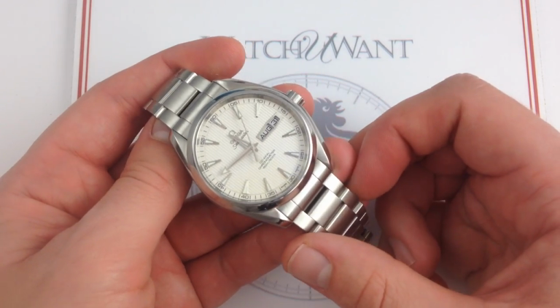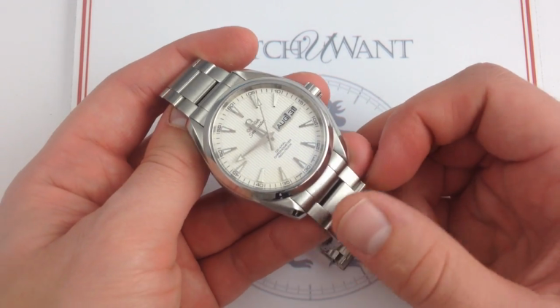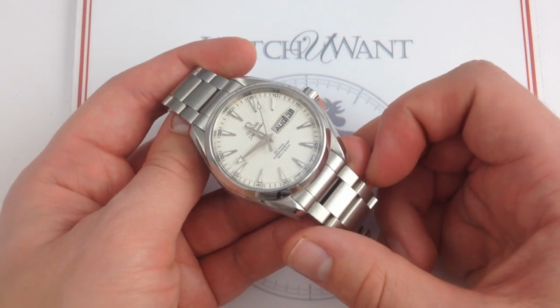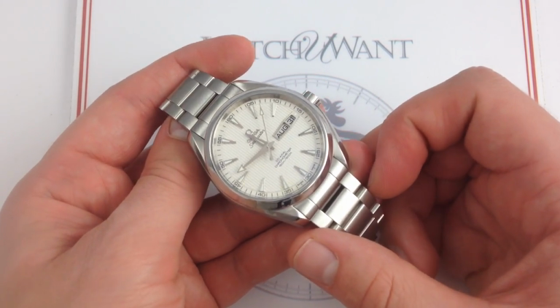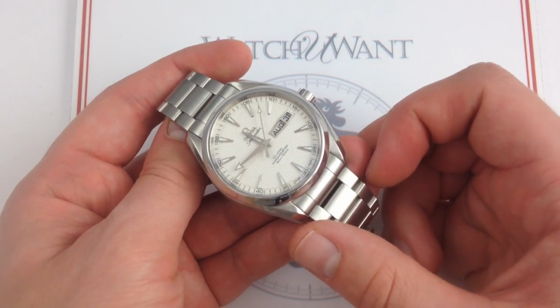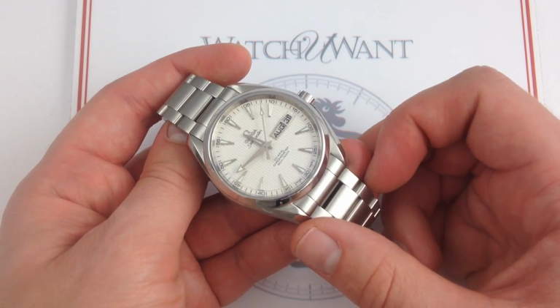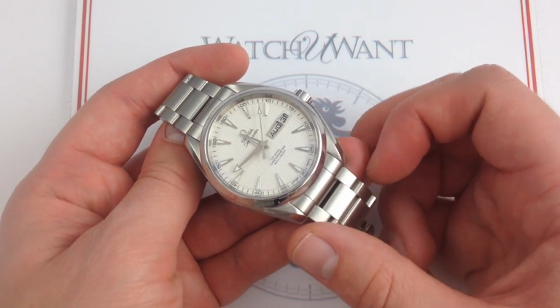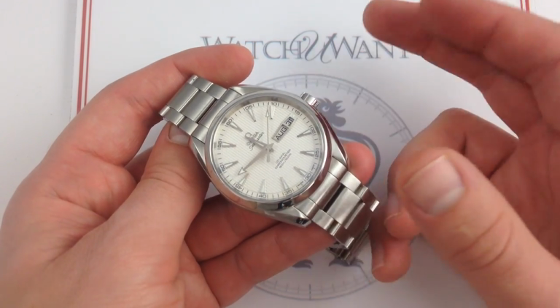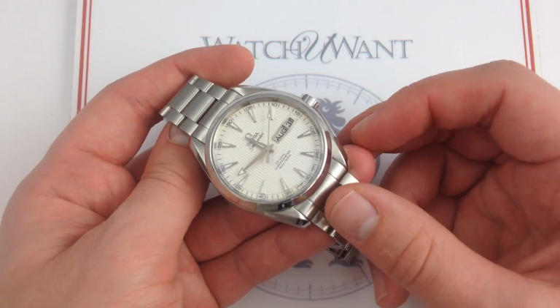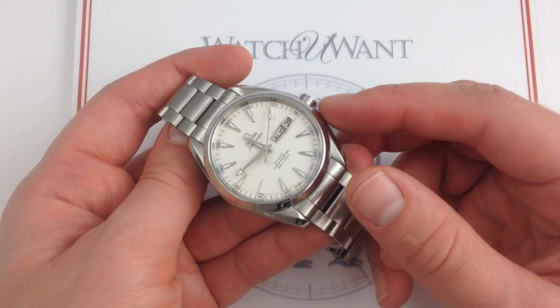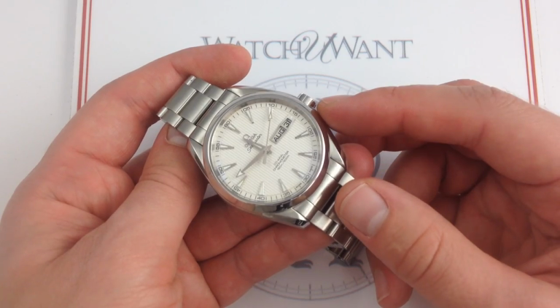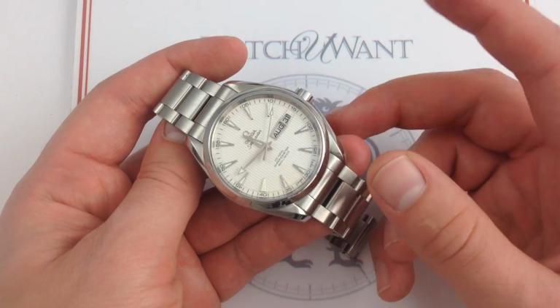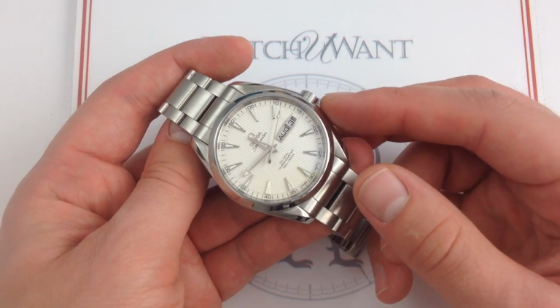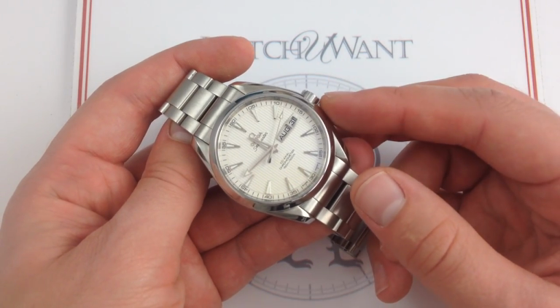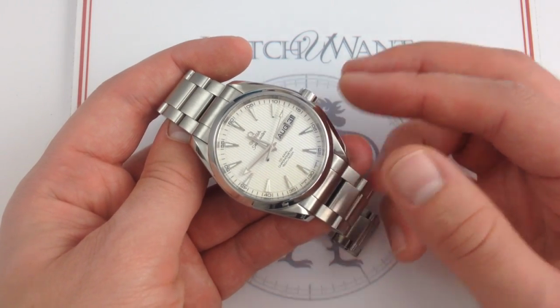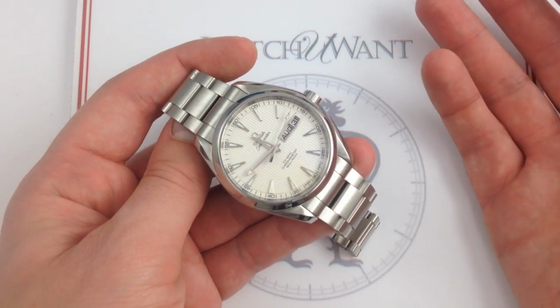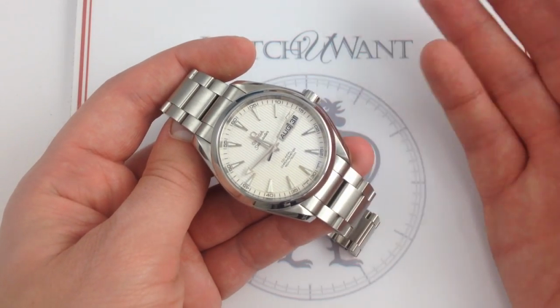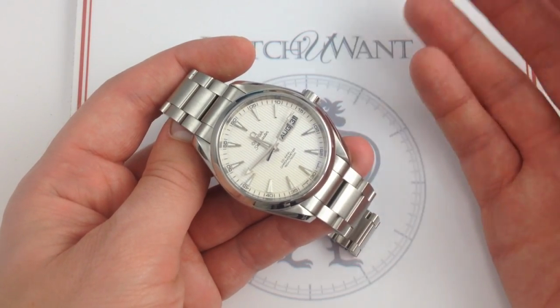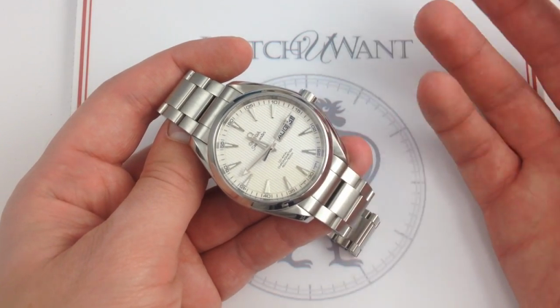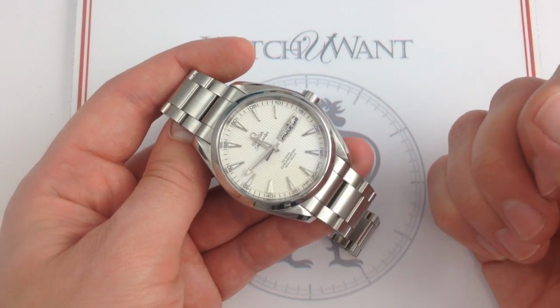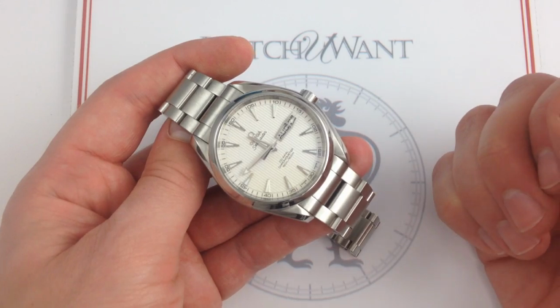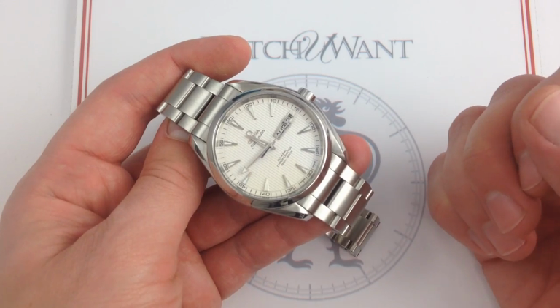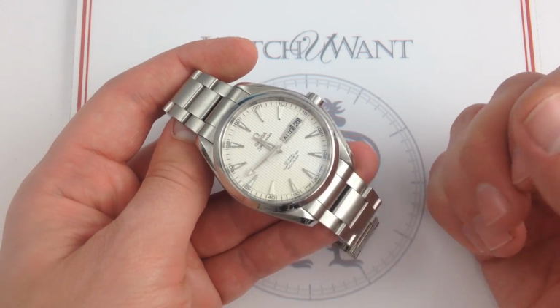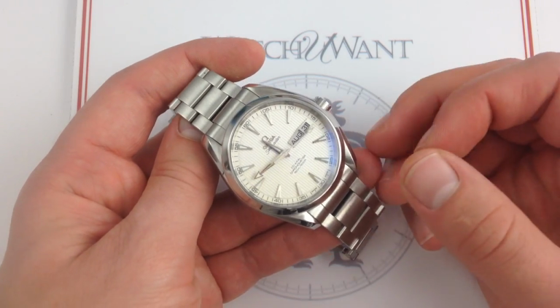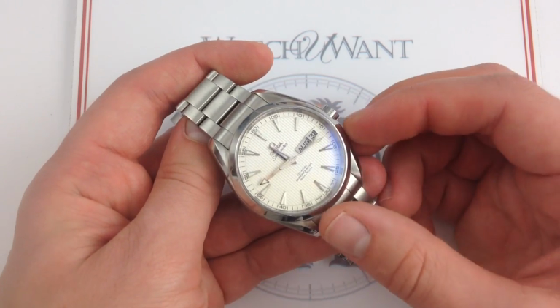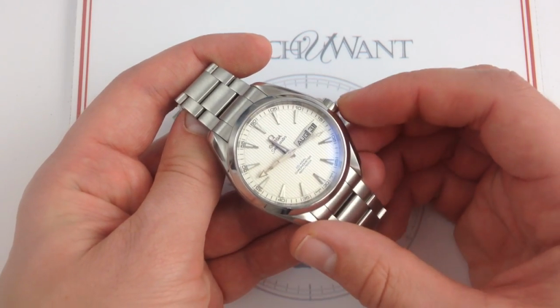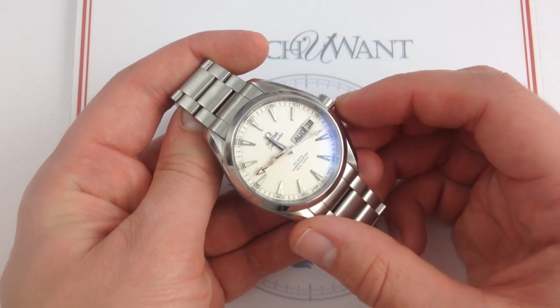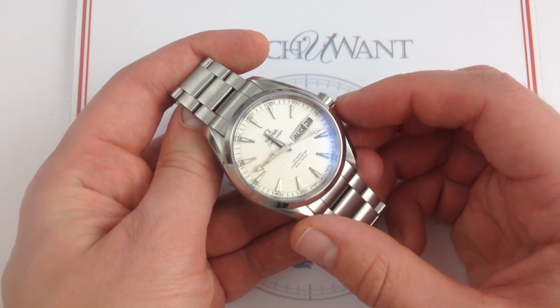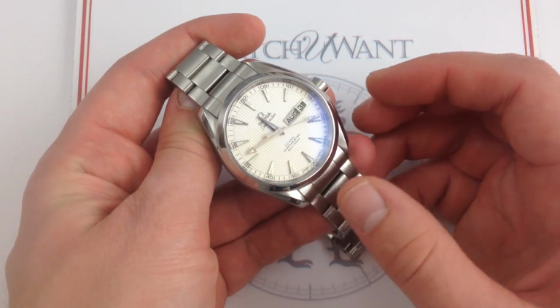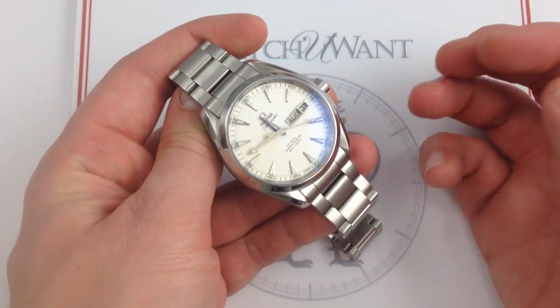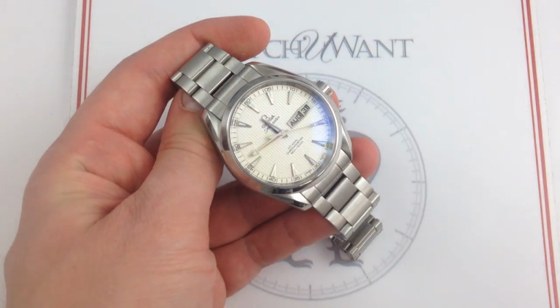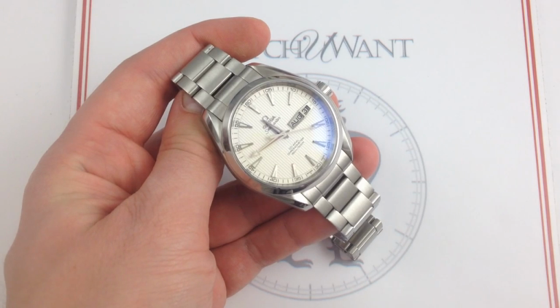You can see this Omega Seamaster Aqua Terra Annual Calendar, 43mm in stainless steel, on our website Watch You Want. If you like it enough, you can even buy it — available for immediate delivery. And if you enjoy these videos, please subscribe to our YouTube channel, Watch You Want Inc.